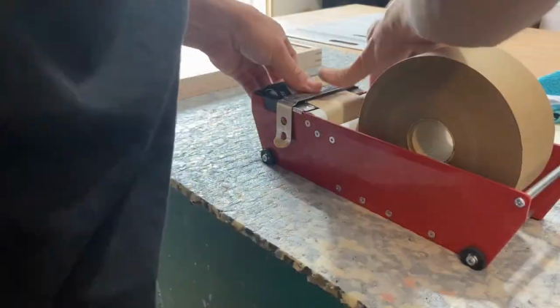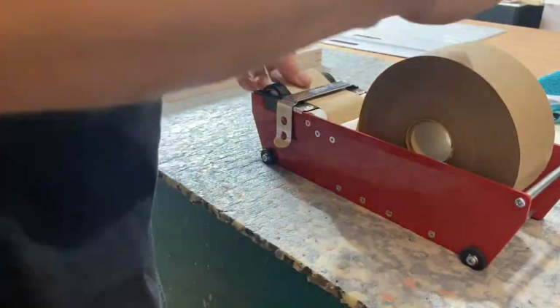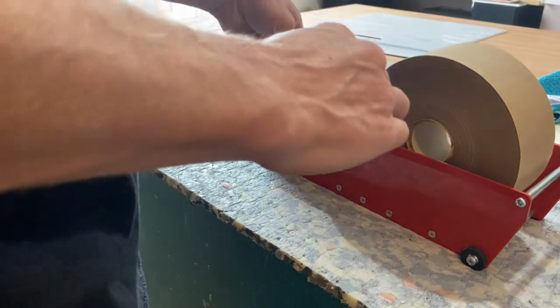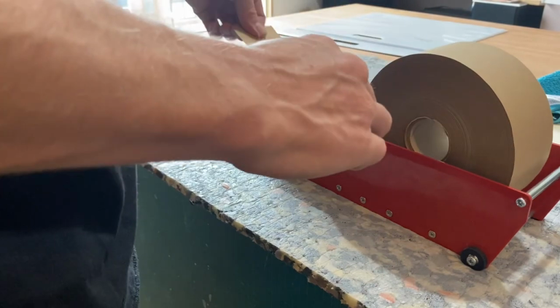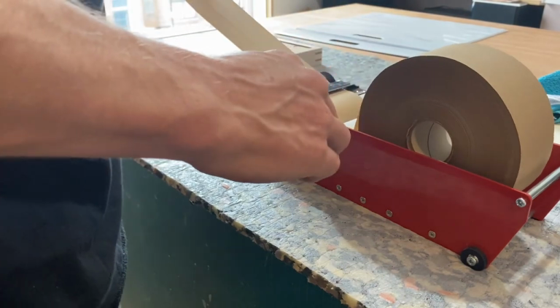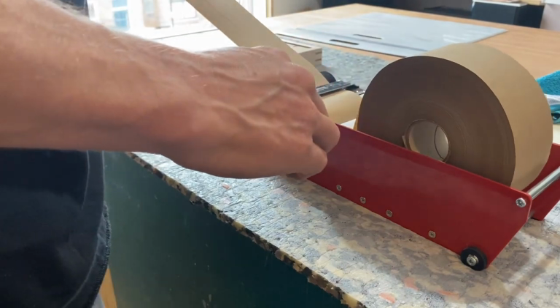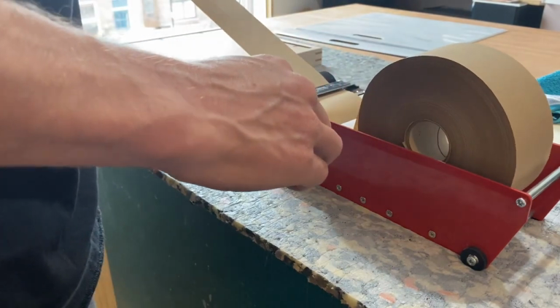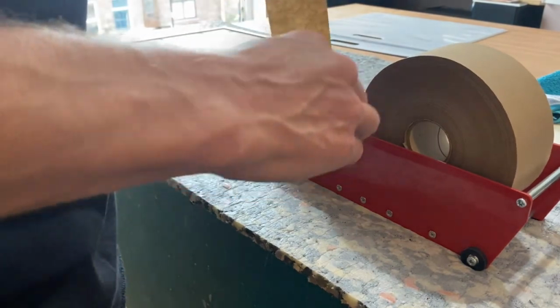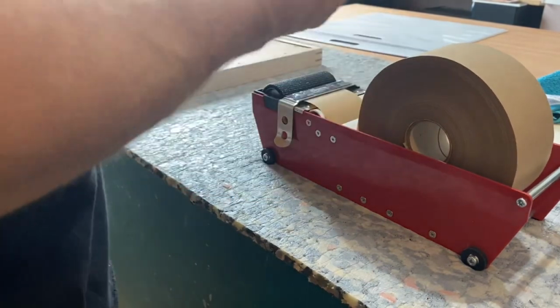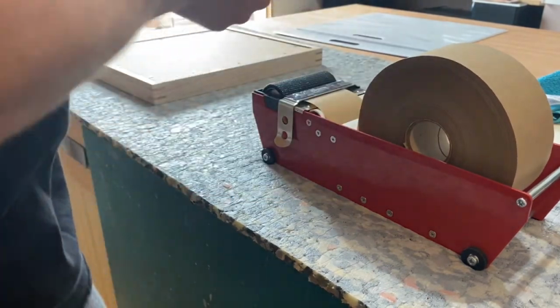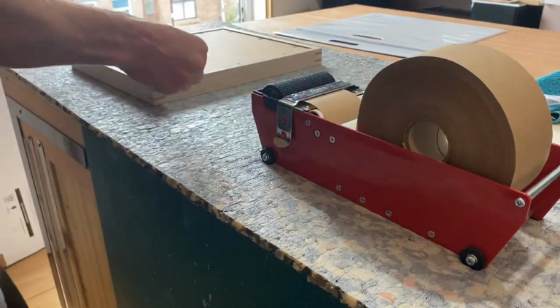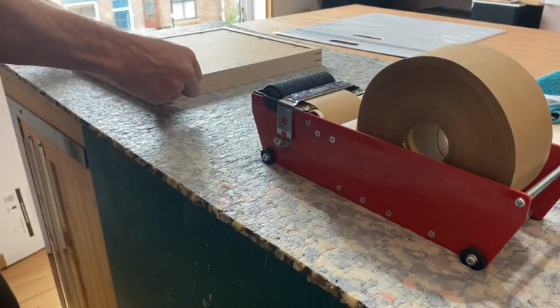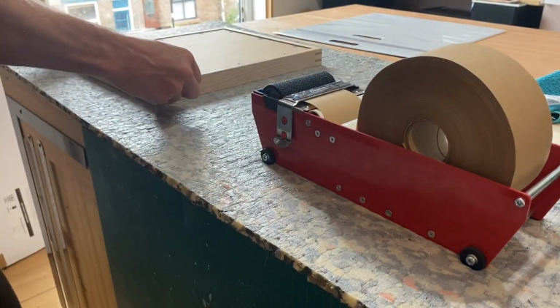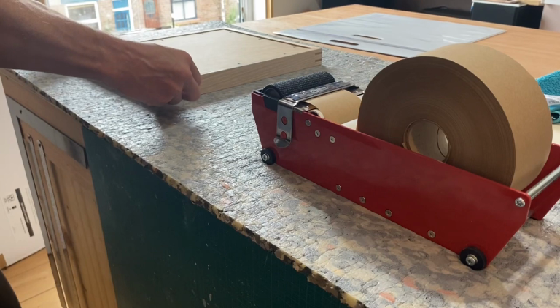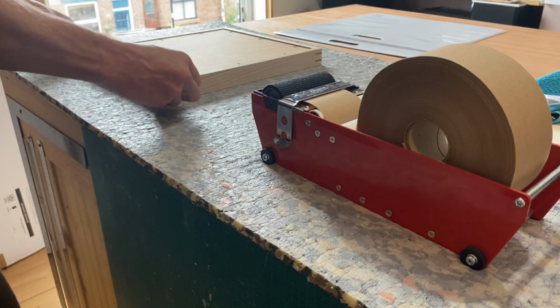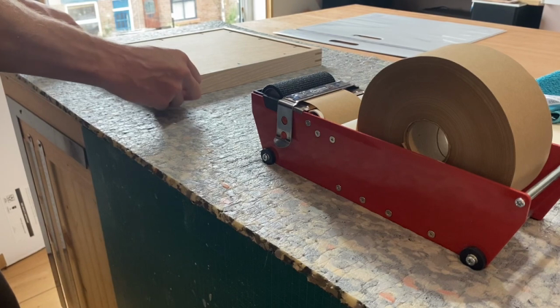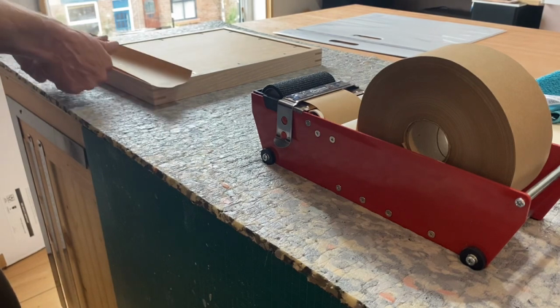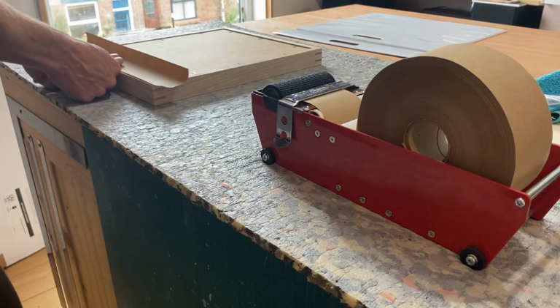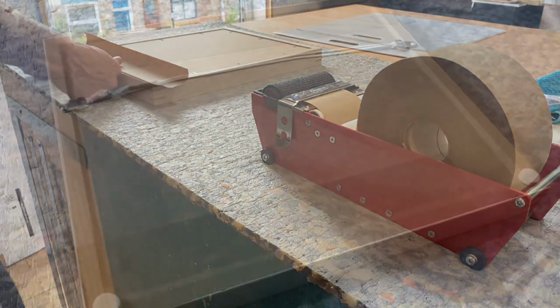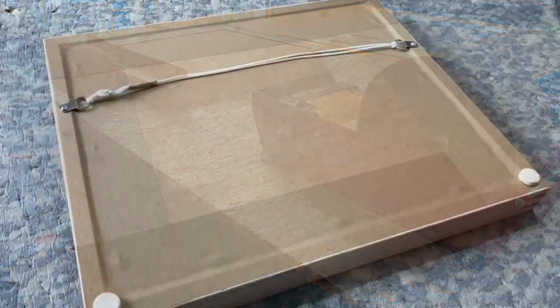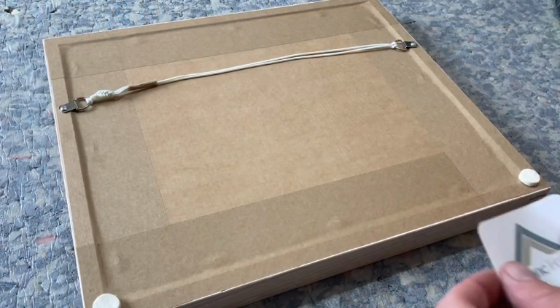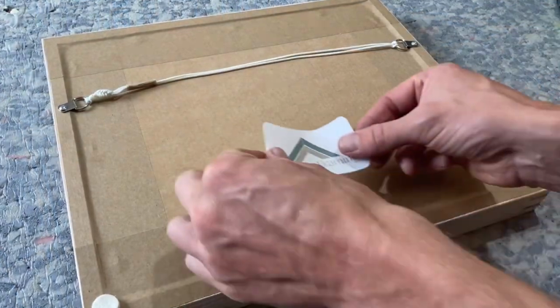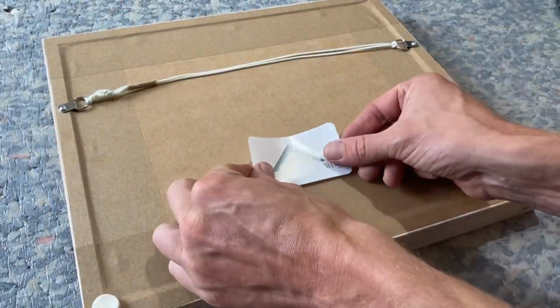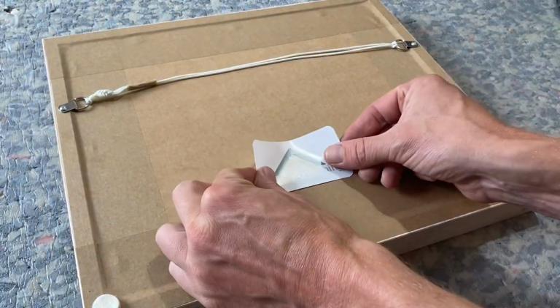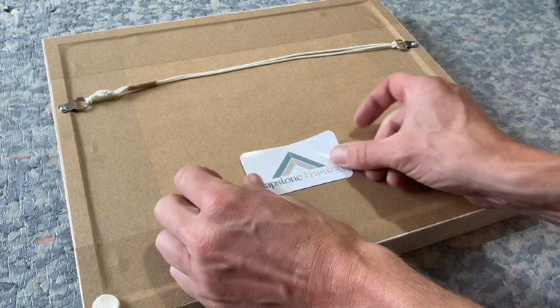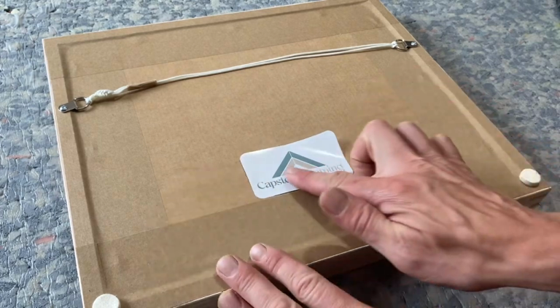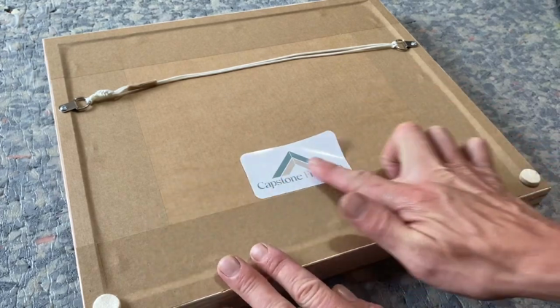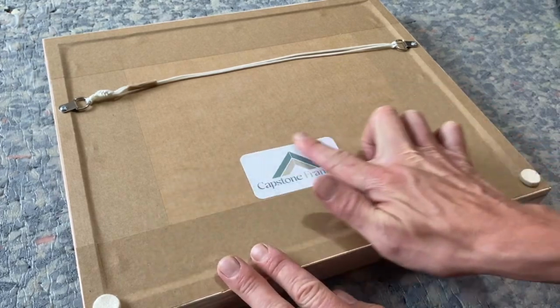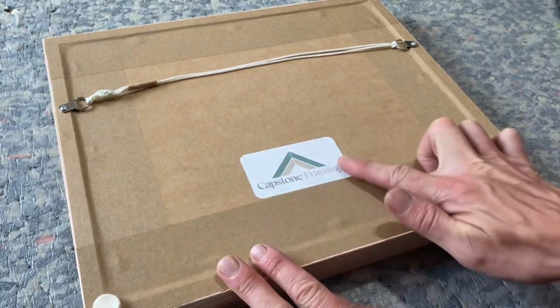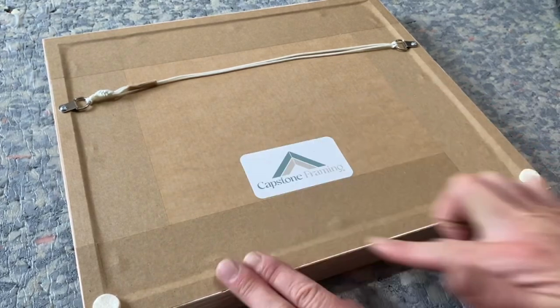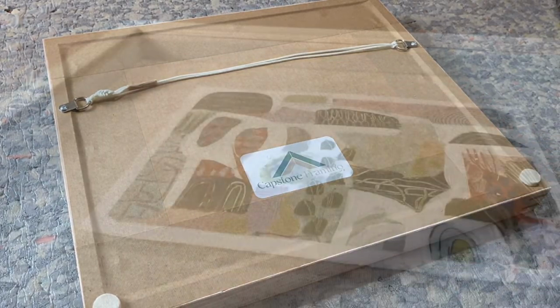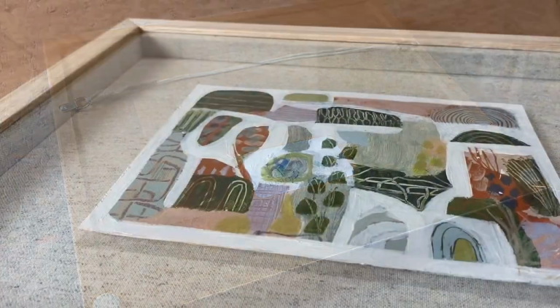I've fired my framer's points in now to keep everything held in place. Now I'm using gum tape to seal up the back of the frame. The hangers are on and the felt bumpers applied to the bottom corners to ensure airflow around the back of the frame.